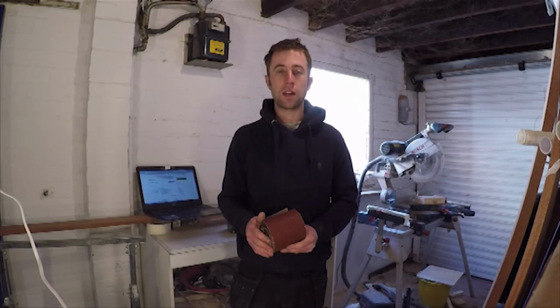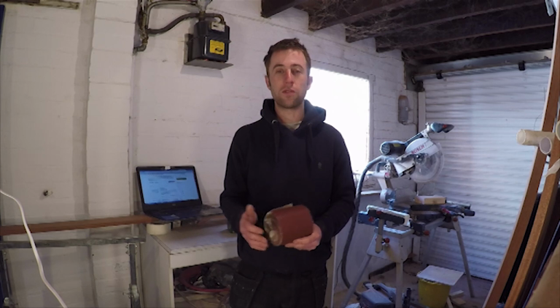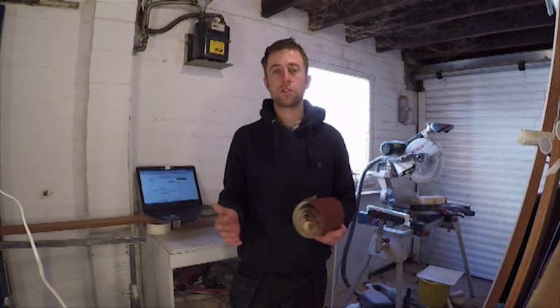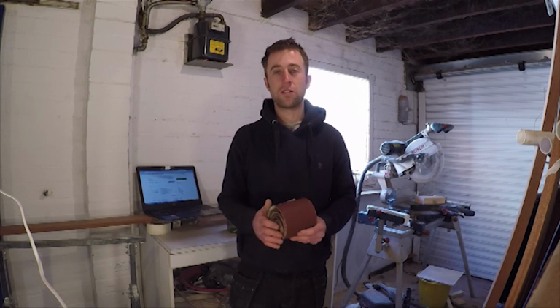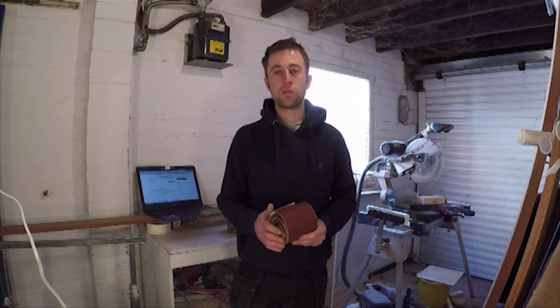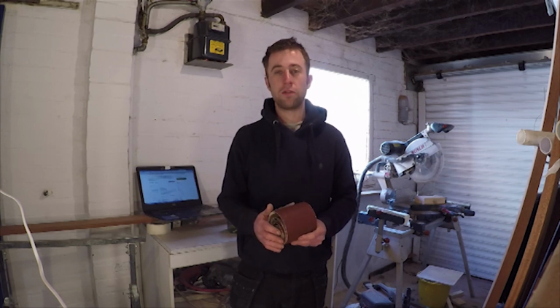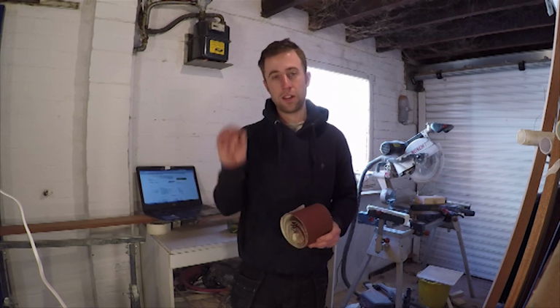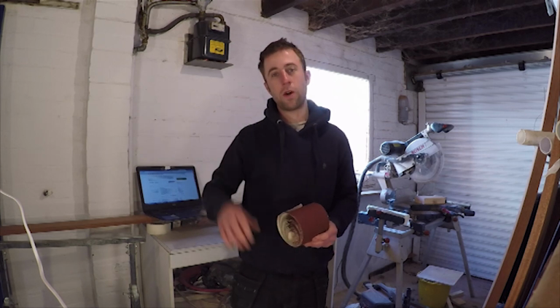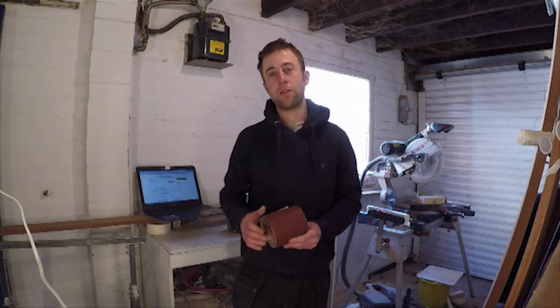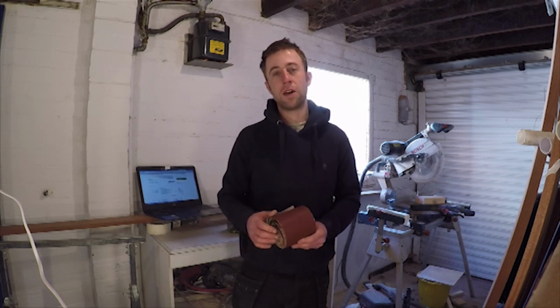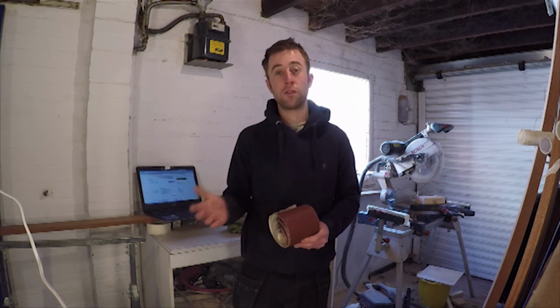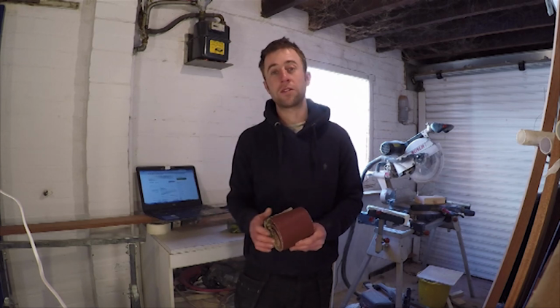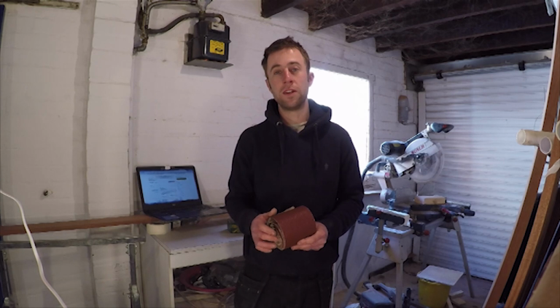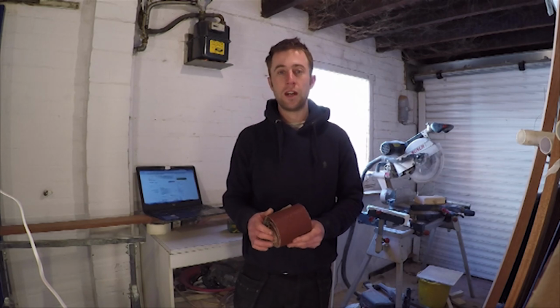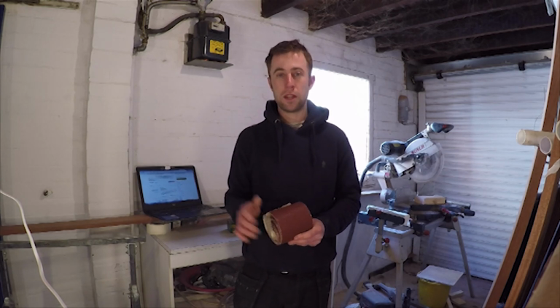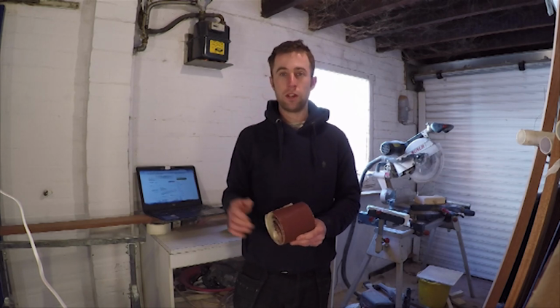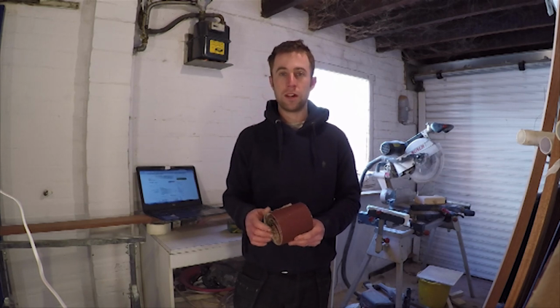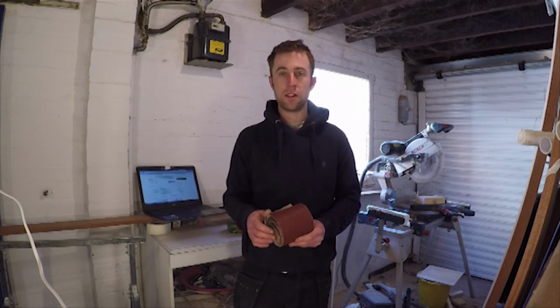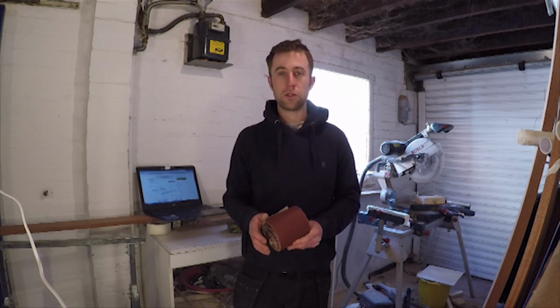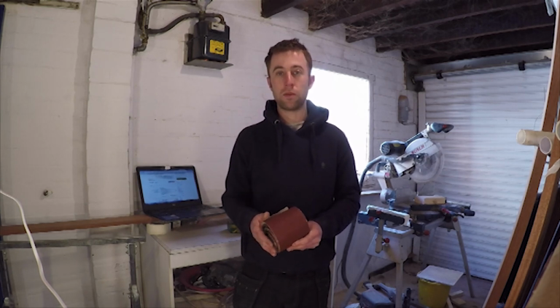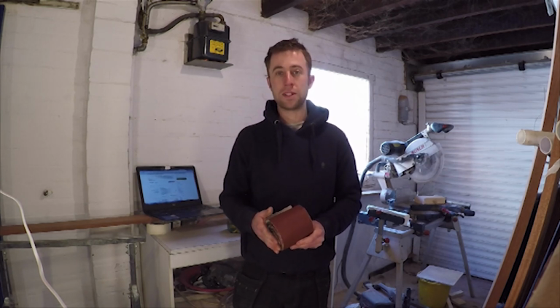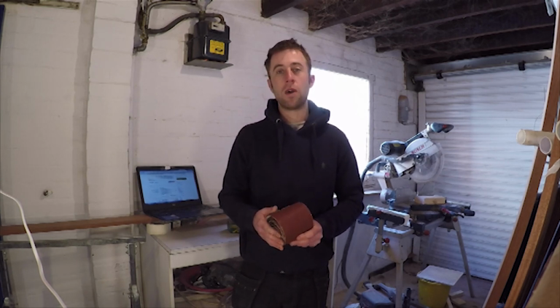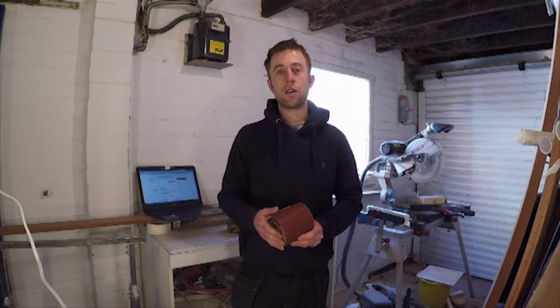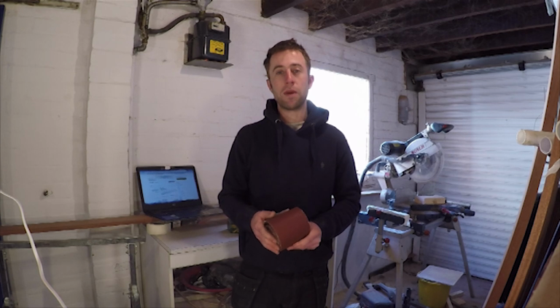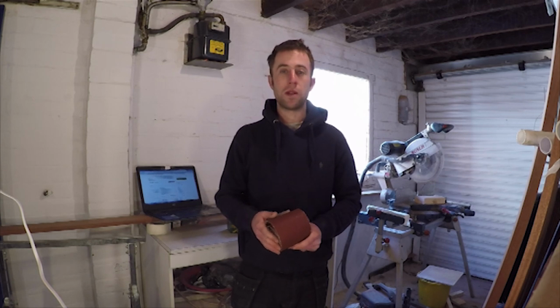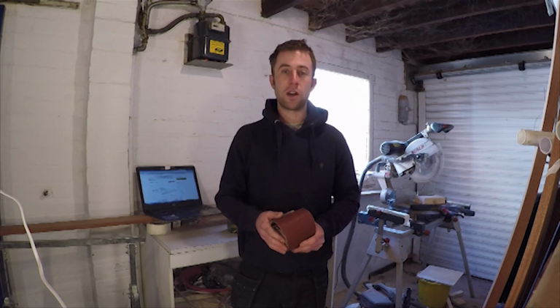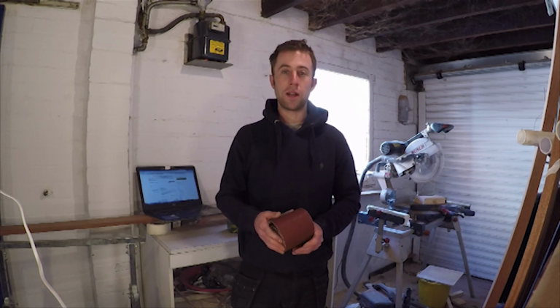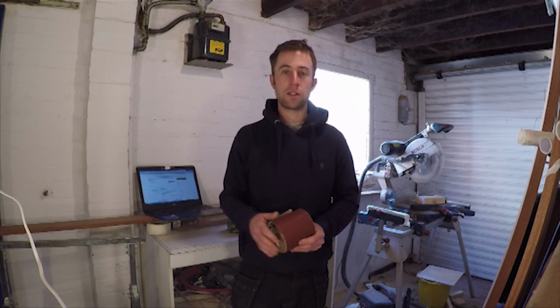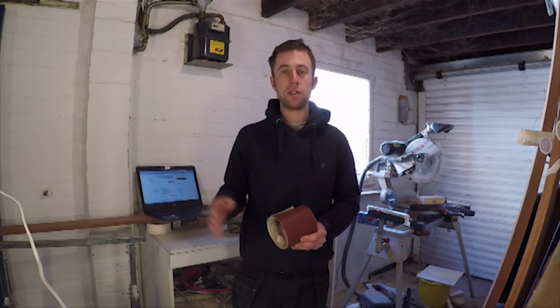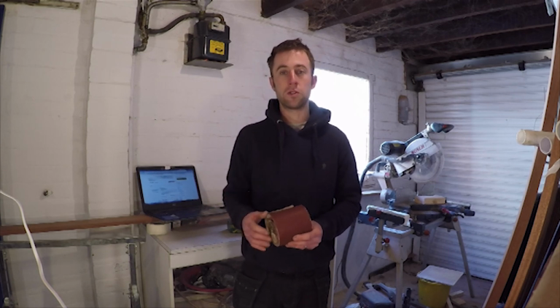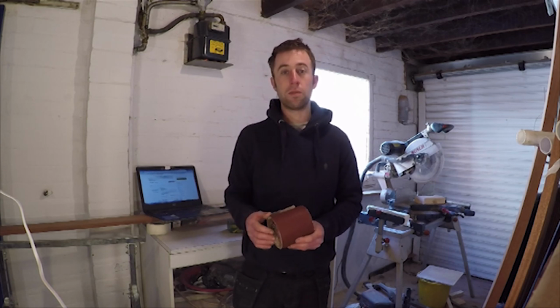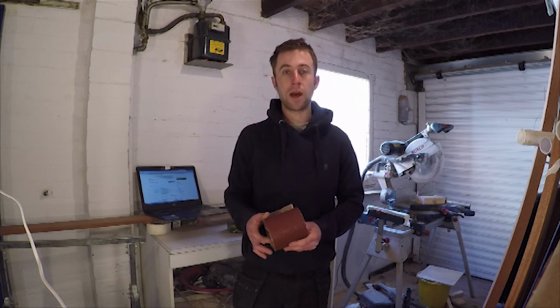If you've just plastered your walls yourself and they're not quite perfect, or if you've had a plasterer in and there are a few little bits here and there that need sorting out before painting, I recommend you spend a bit of time getting that right, because it's far easier to sort it out before you paint.